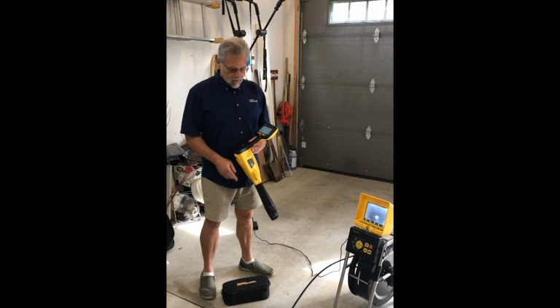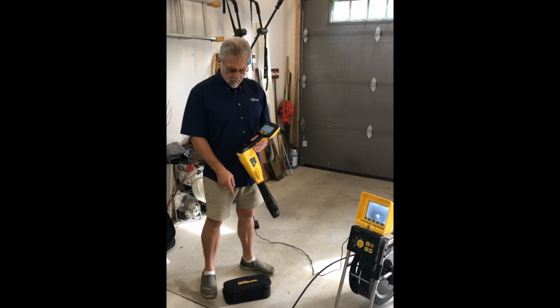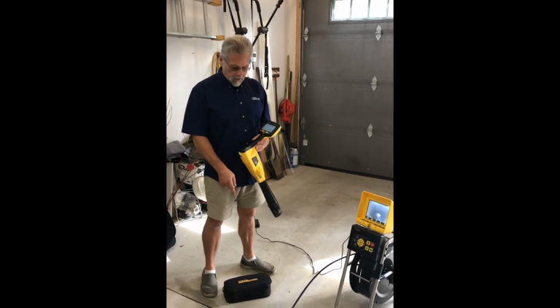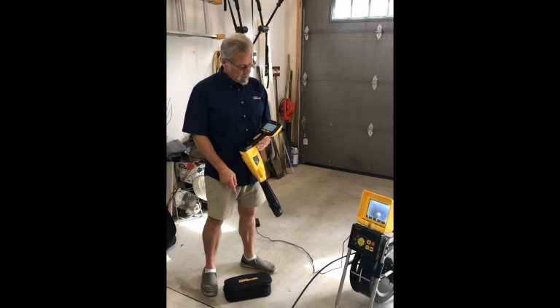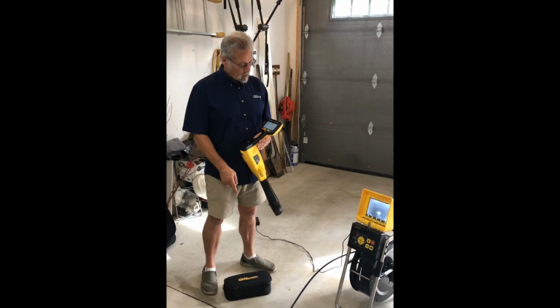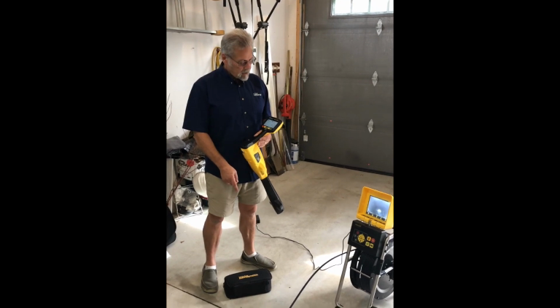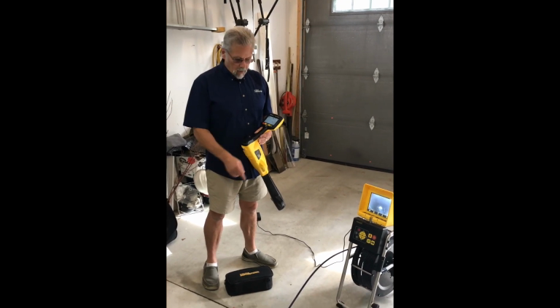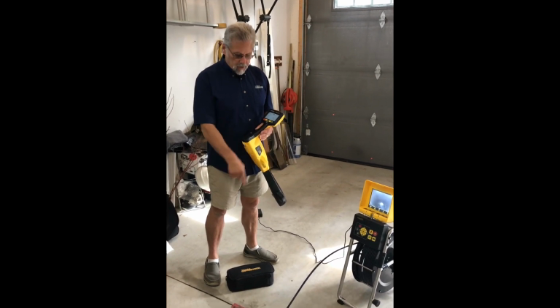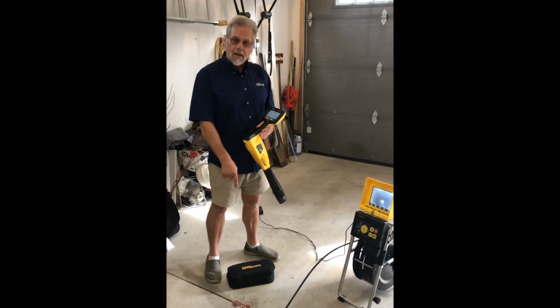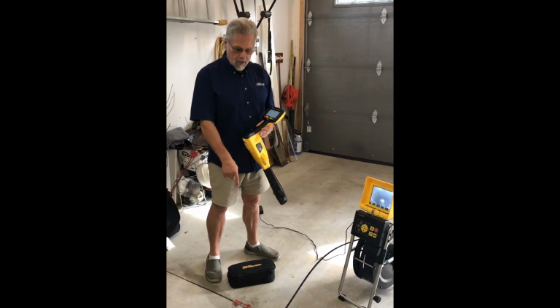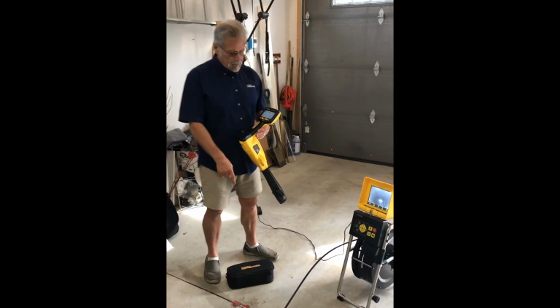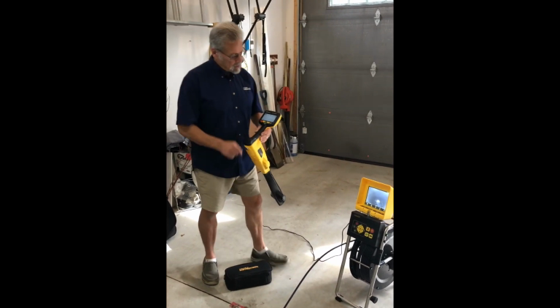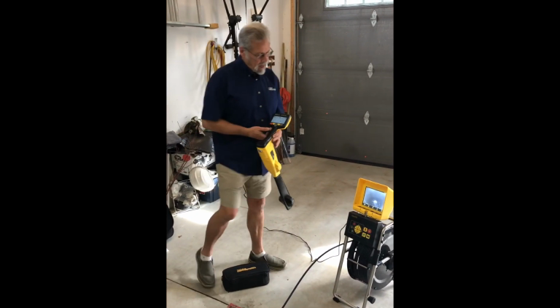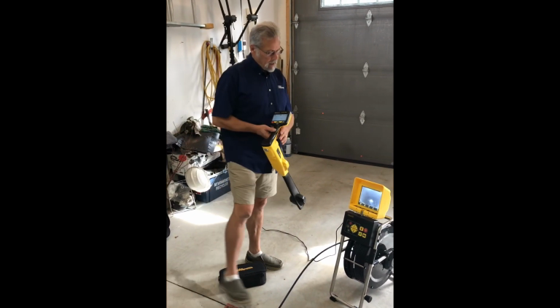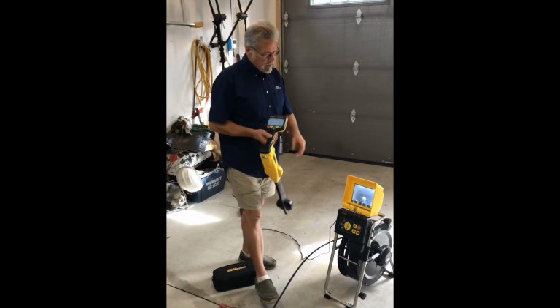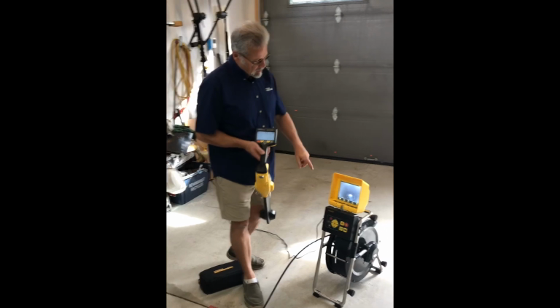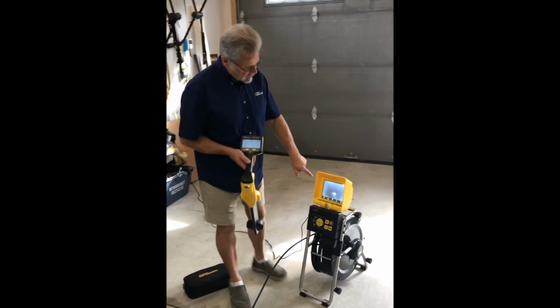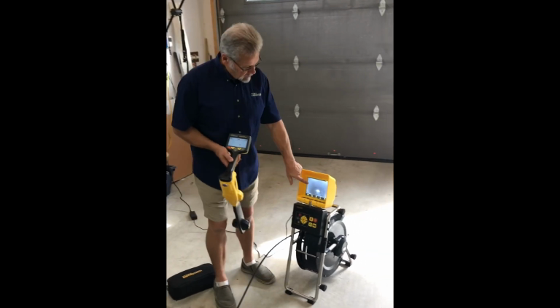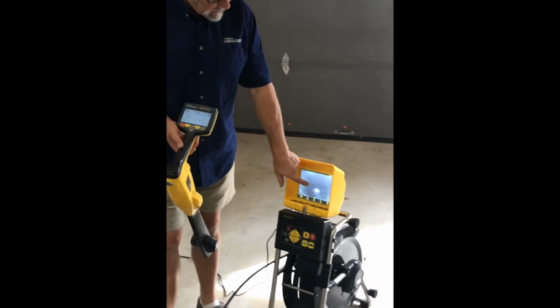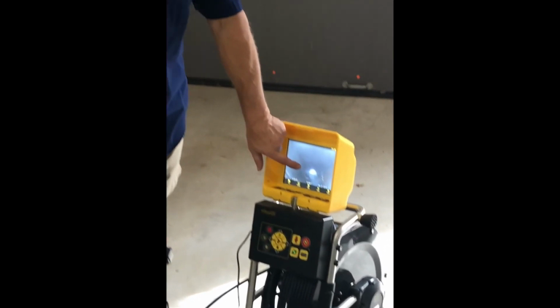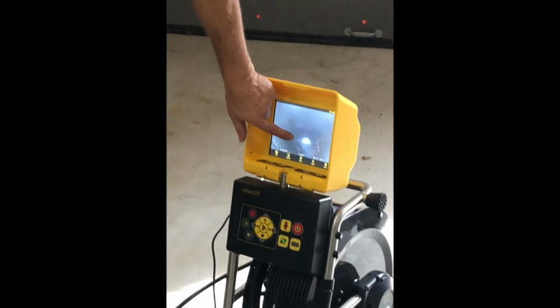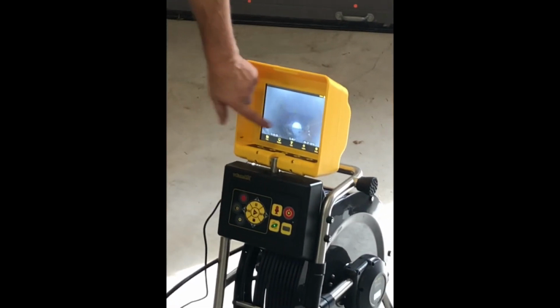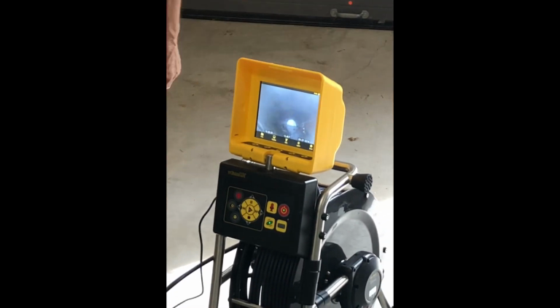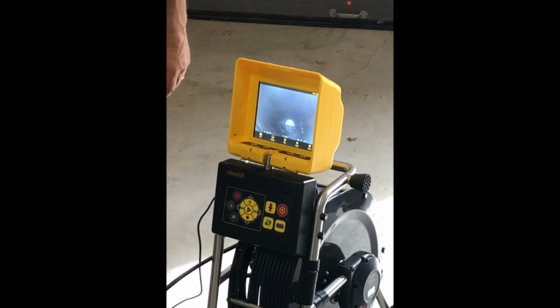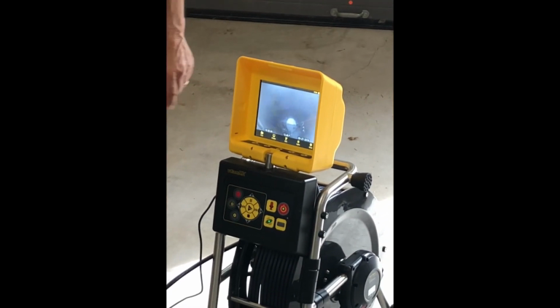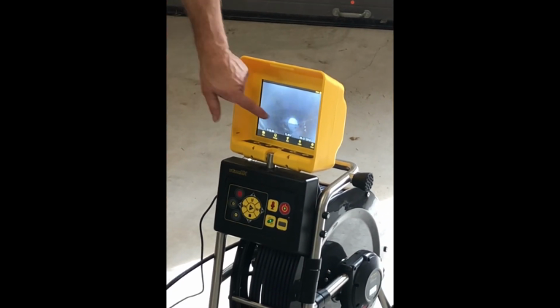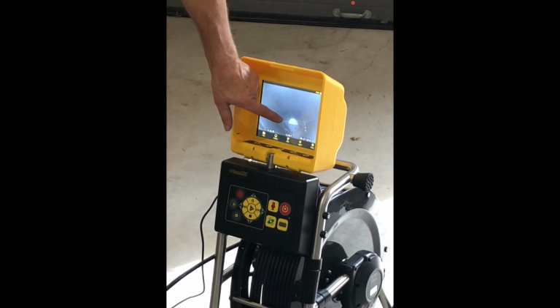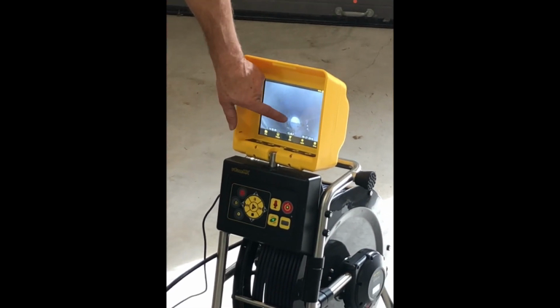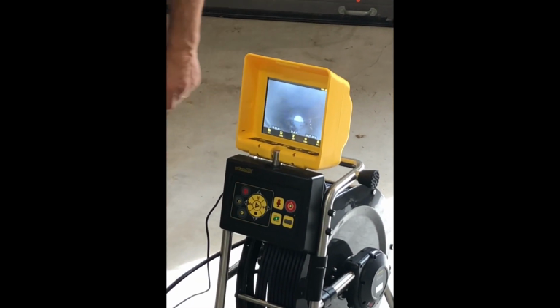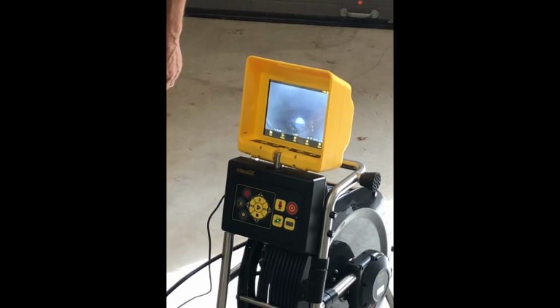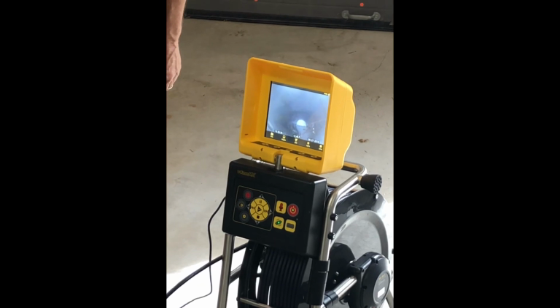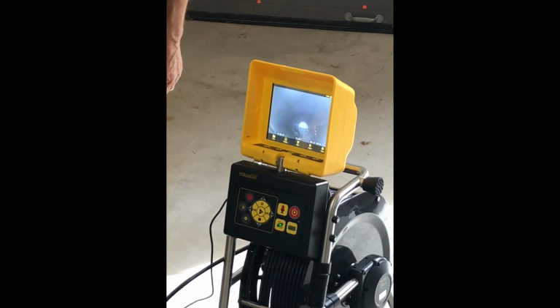So there's a floor drain here in the garage. We've just shoved the camera head in and pushed it out until we're at the end of the actual run. It's a short little piece of pipe, but we can see the cap on the end of the drain pipe right there.